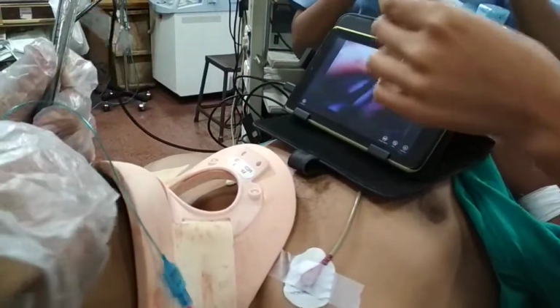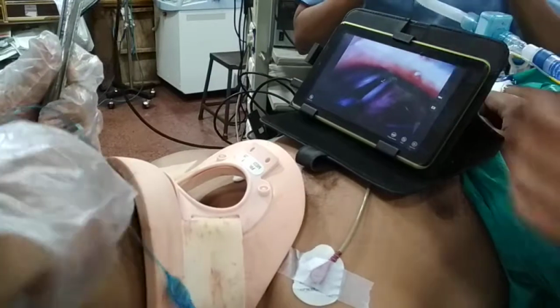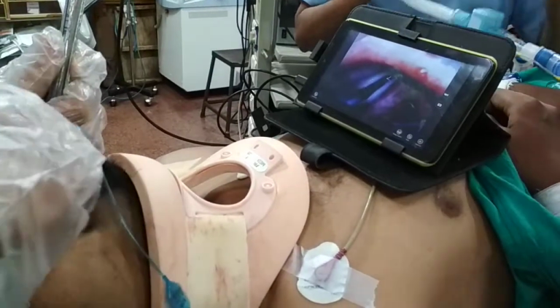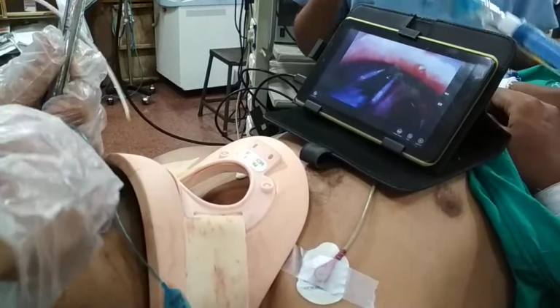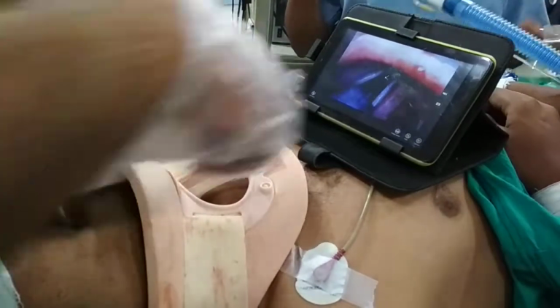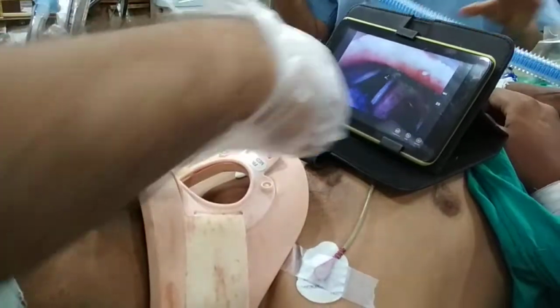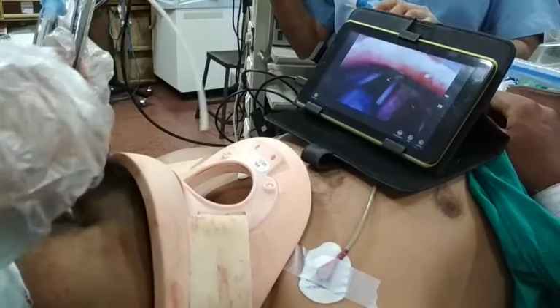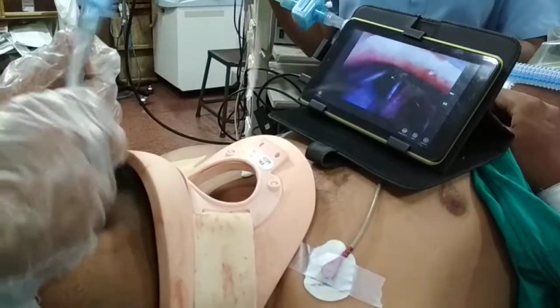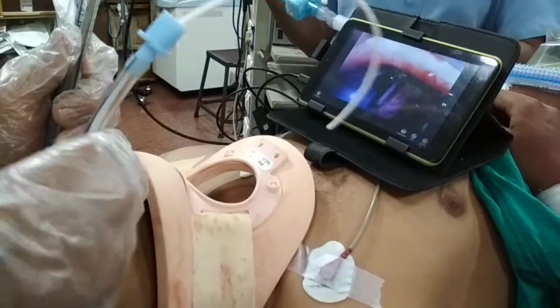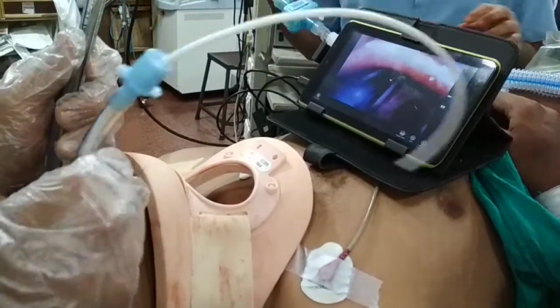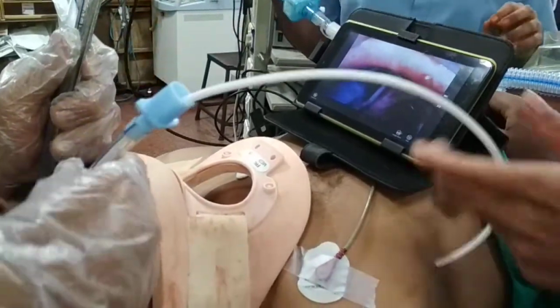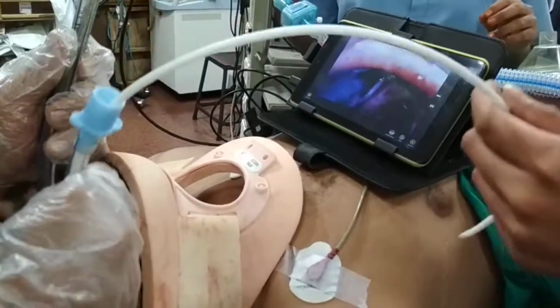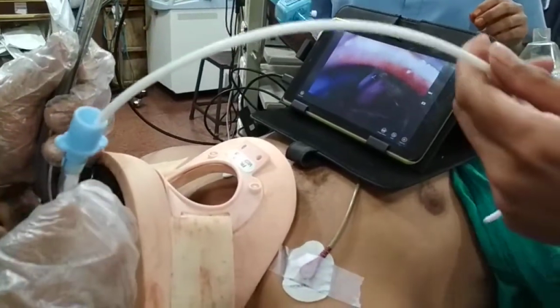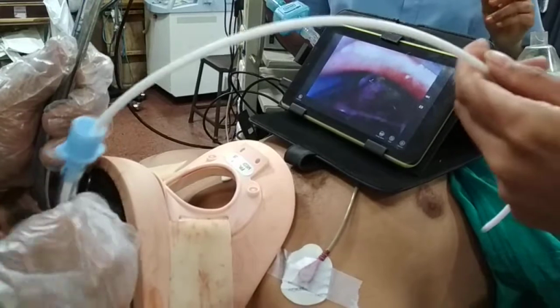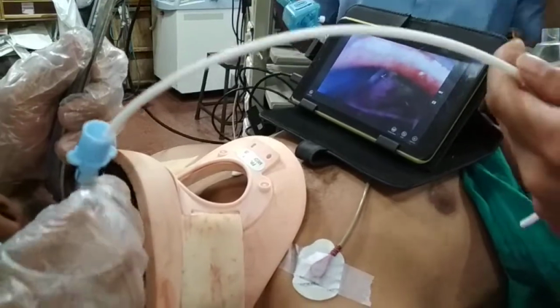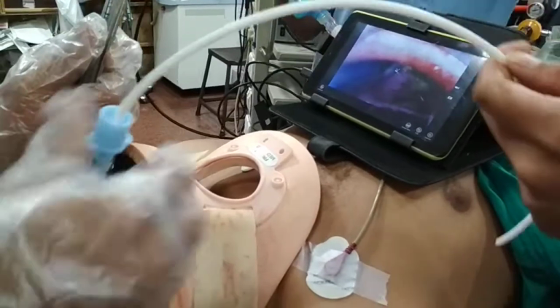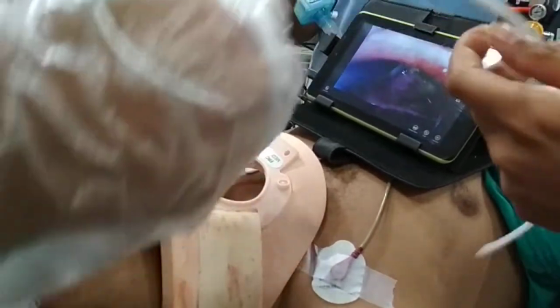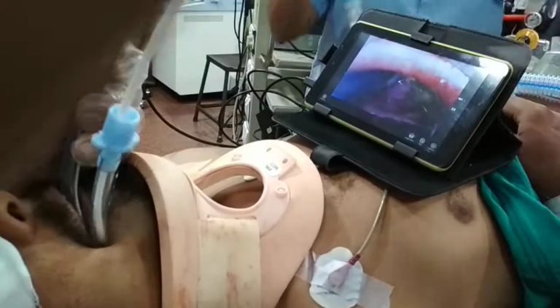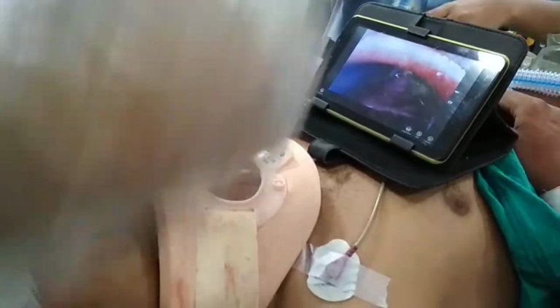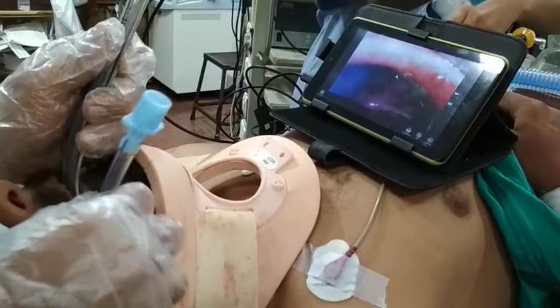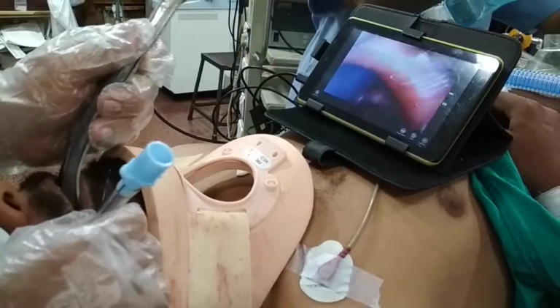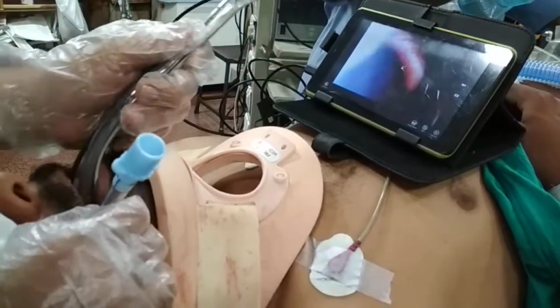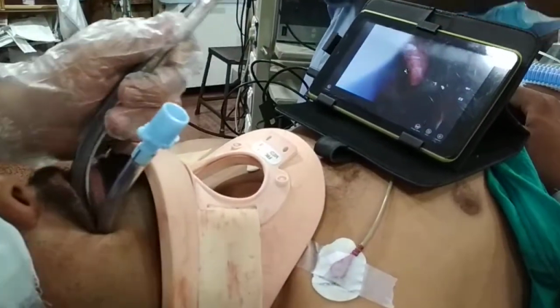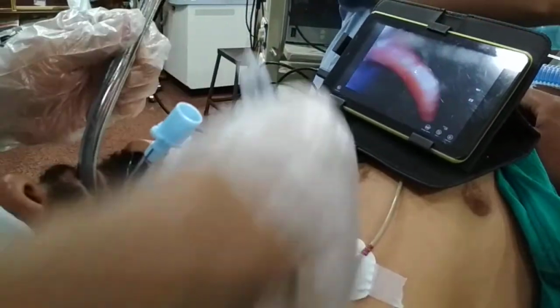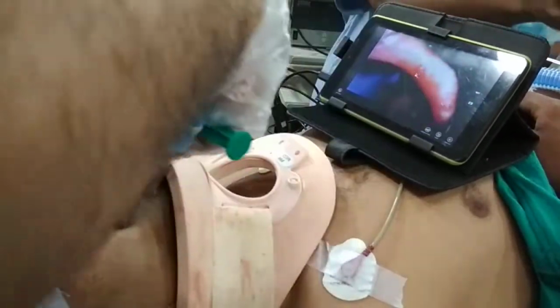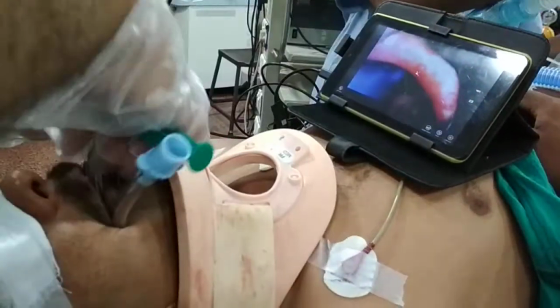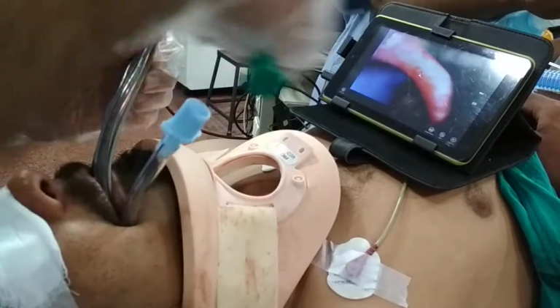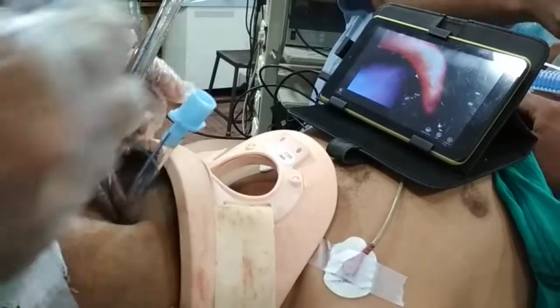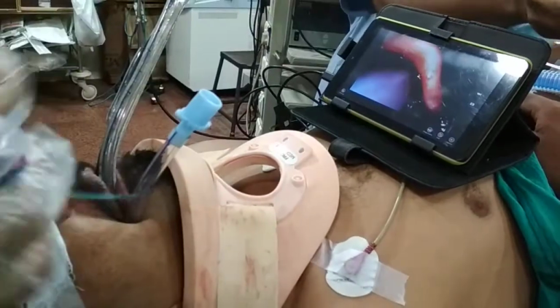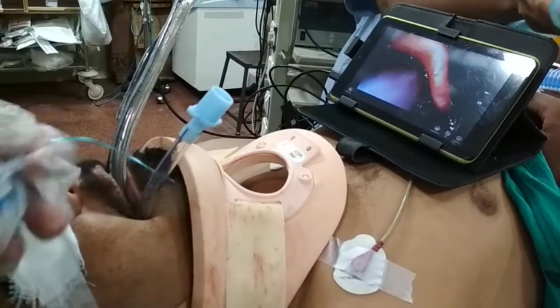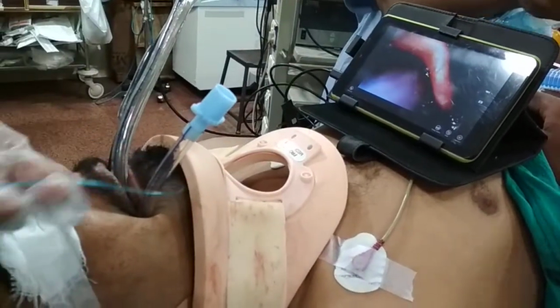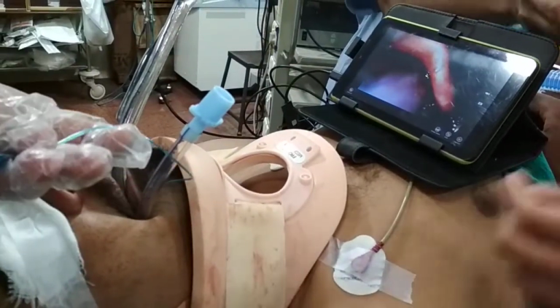Under vision, the tube is entering the larynx. The tube has entered the larynx. Remove the bougie. Inflate the tube. Intubation is done.